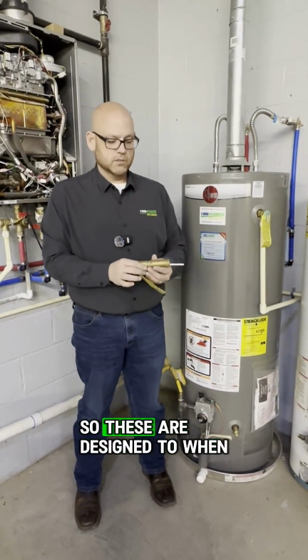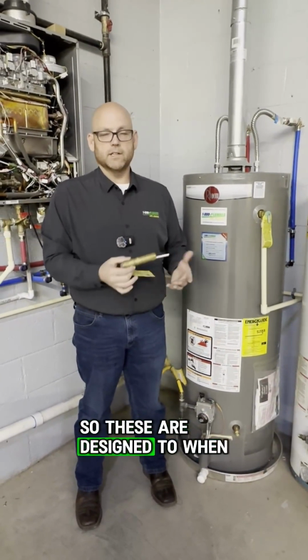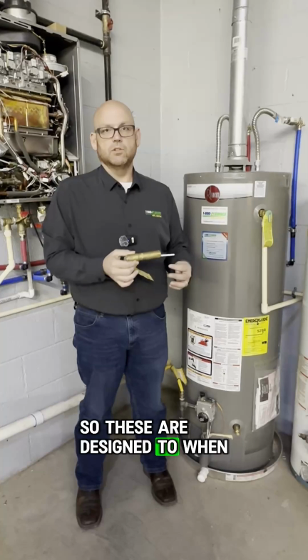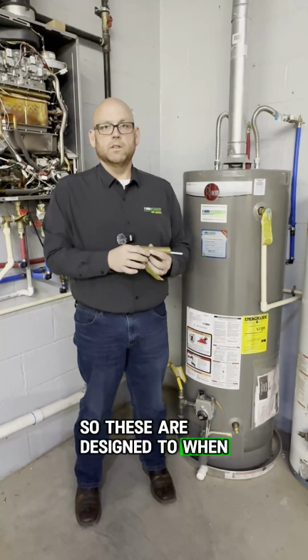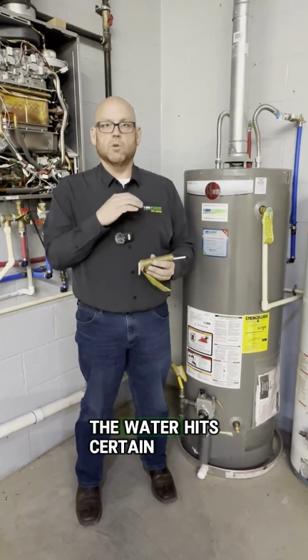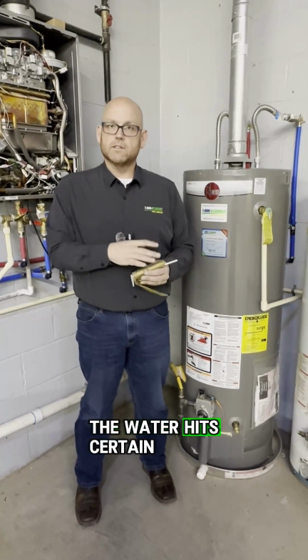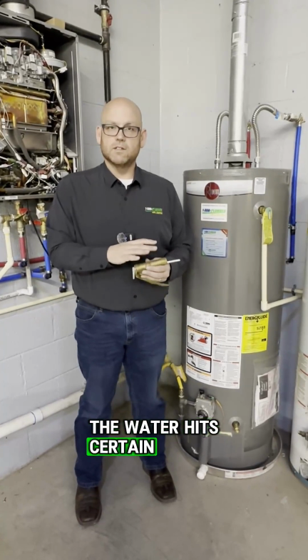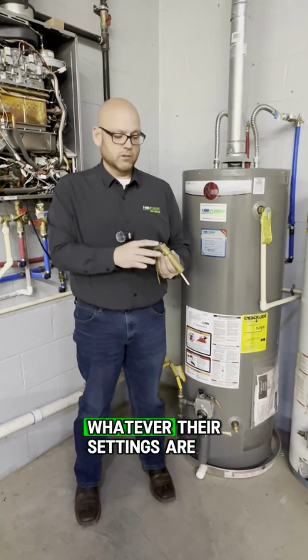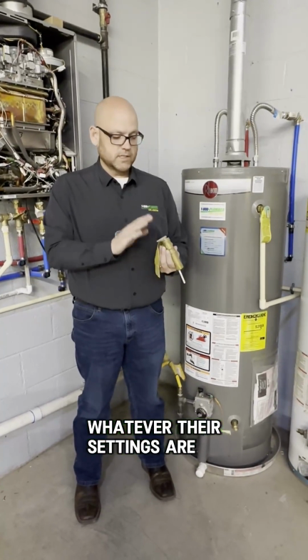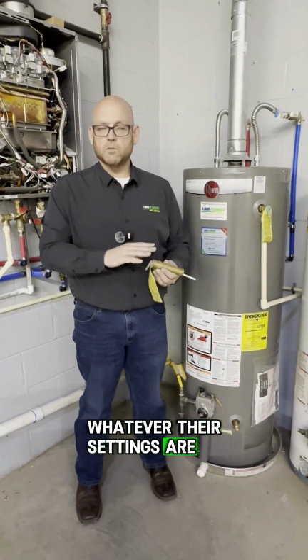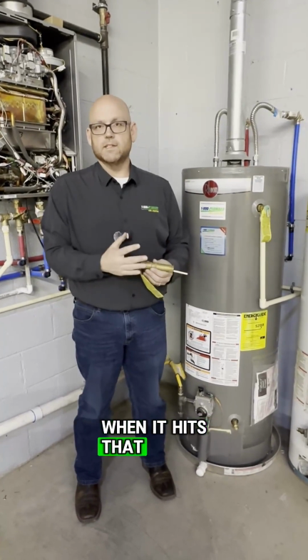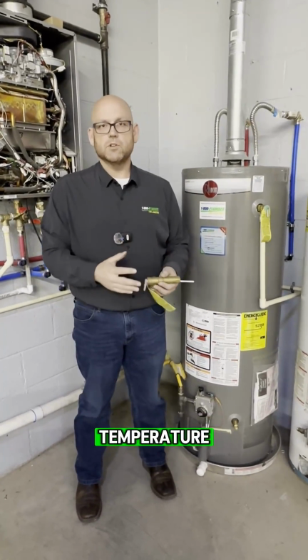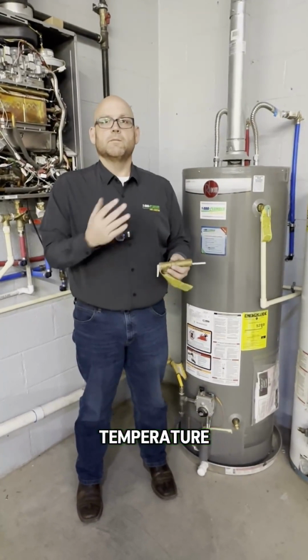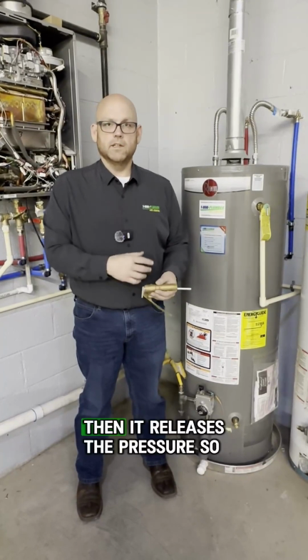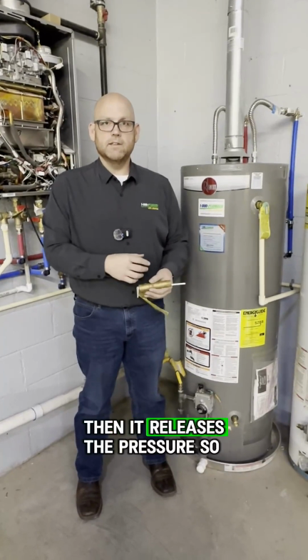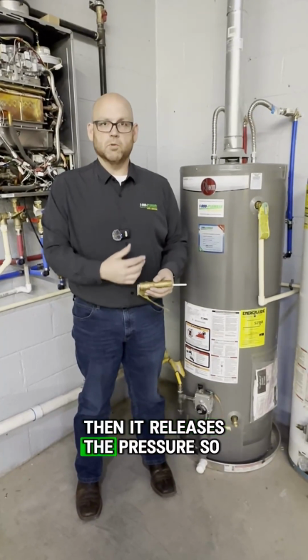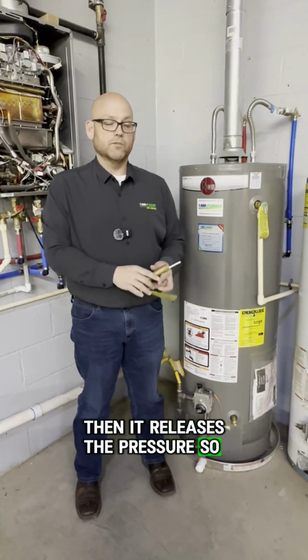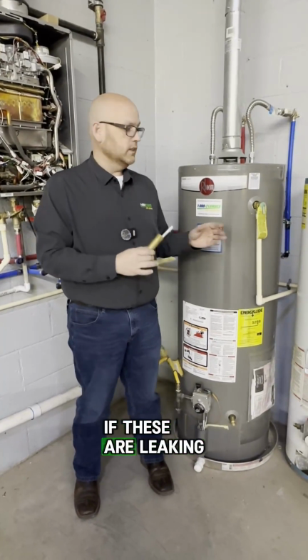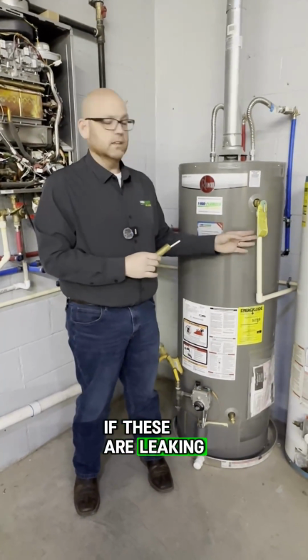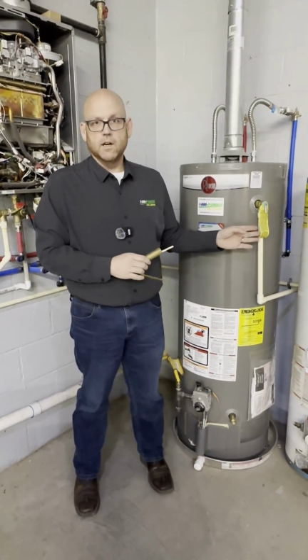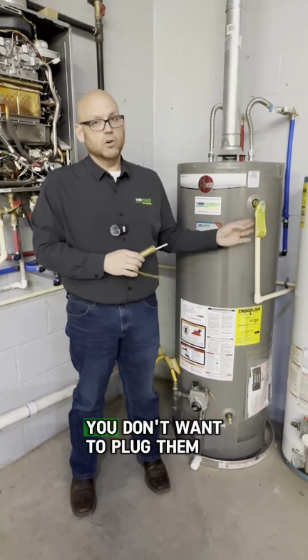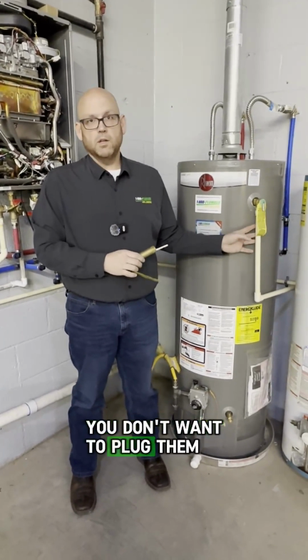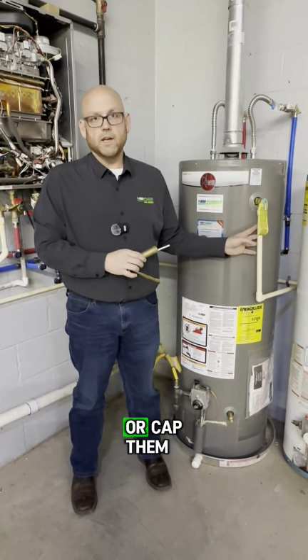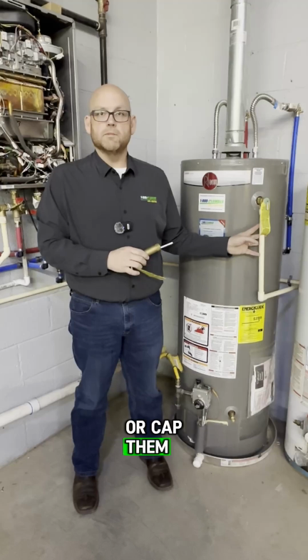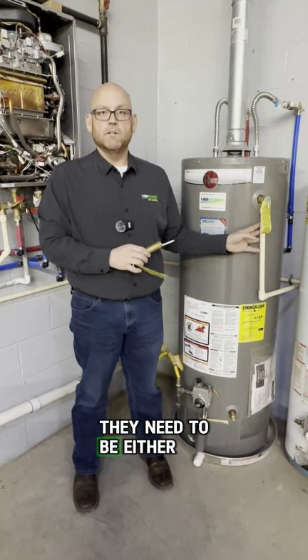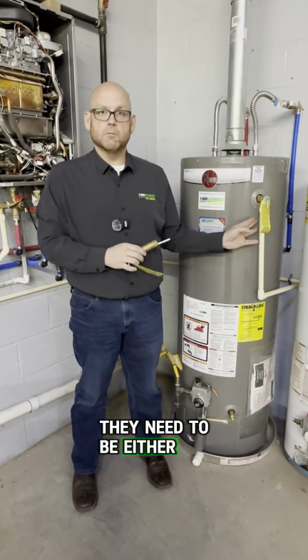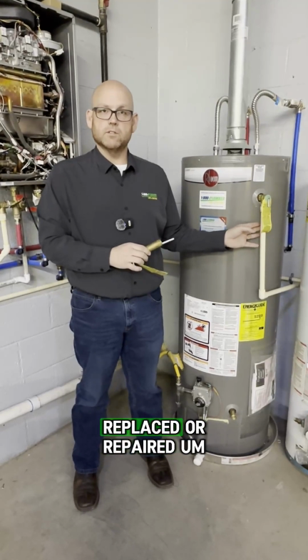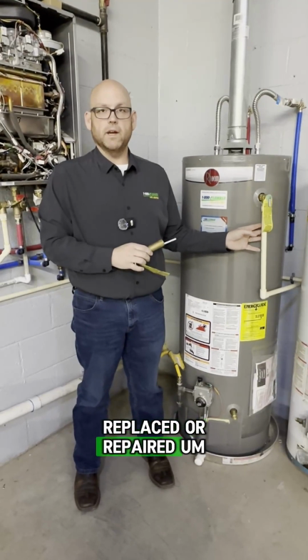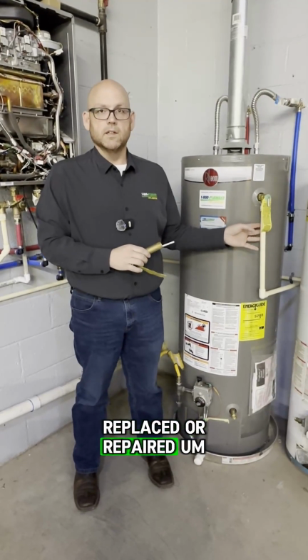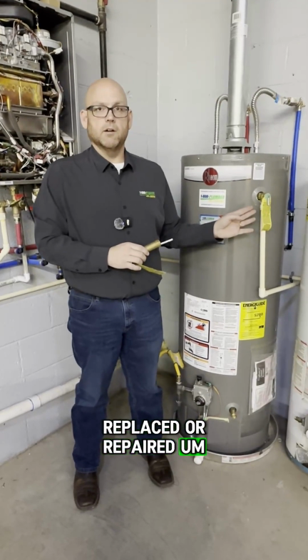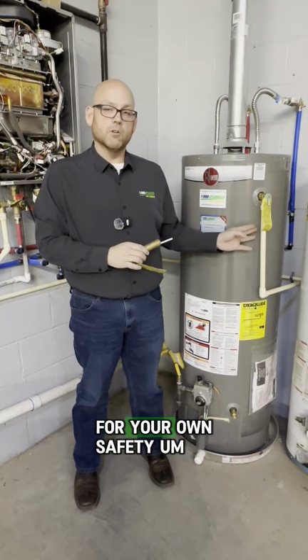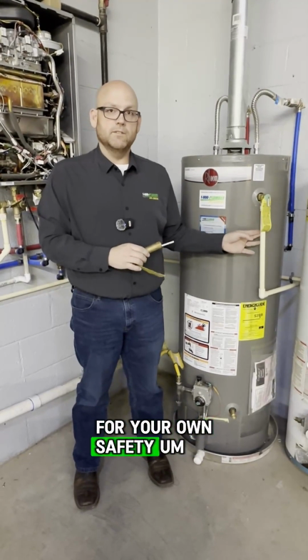These are designed so that when the water hits a certain temperature — whatever their settings are — it releases the pressure. So if these are leaking, you don't want to plug them or cap them. They need to be either replaced or repaired for your own safety.